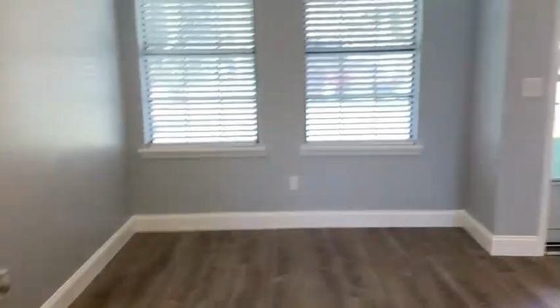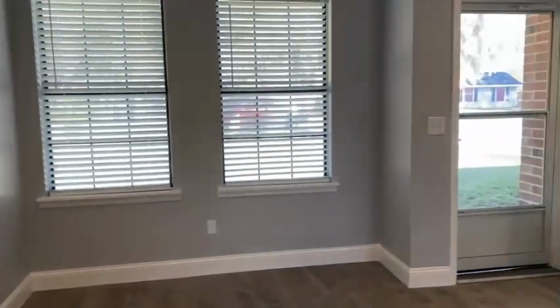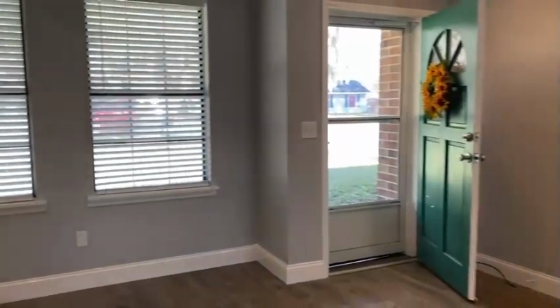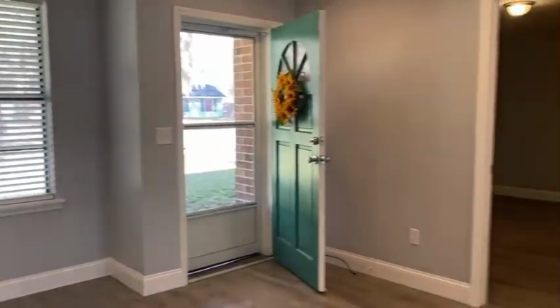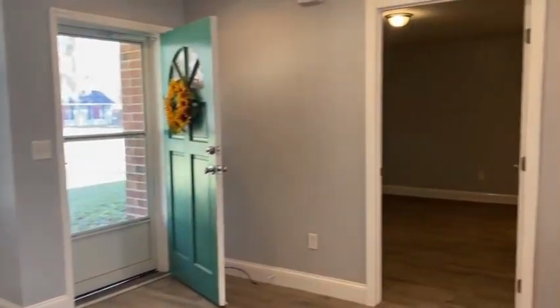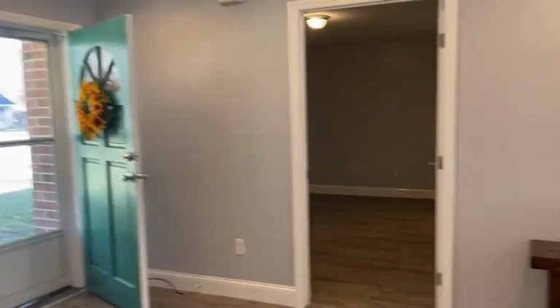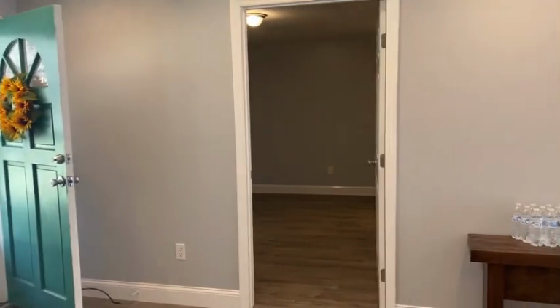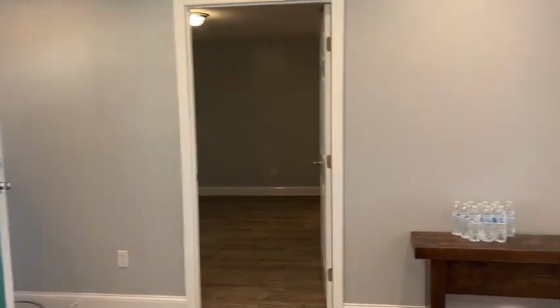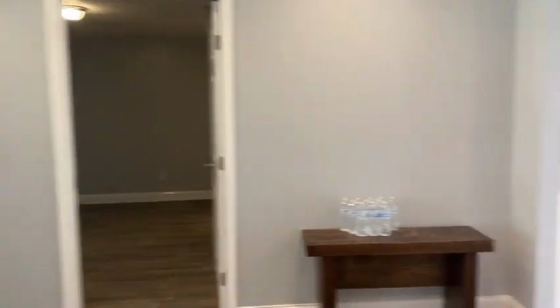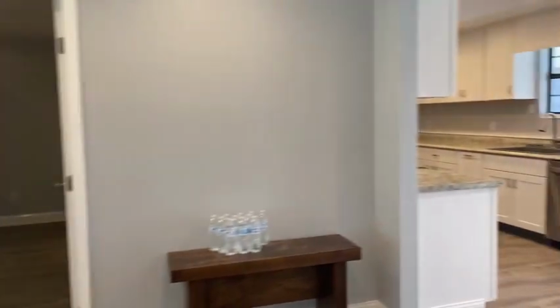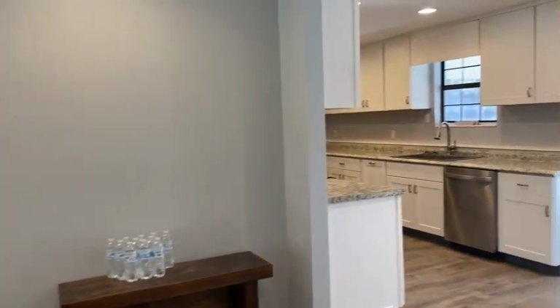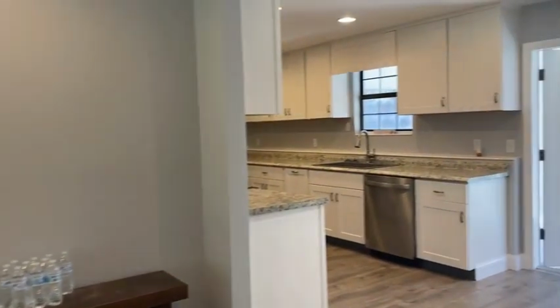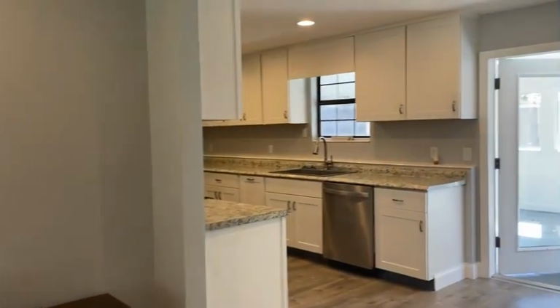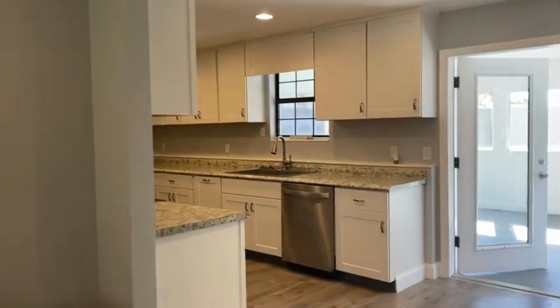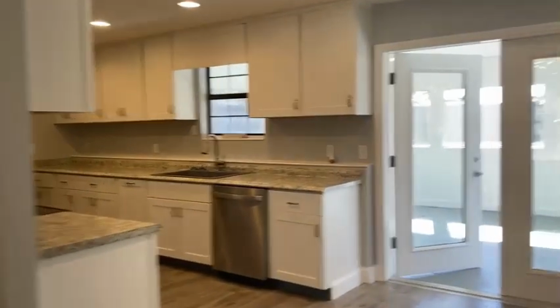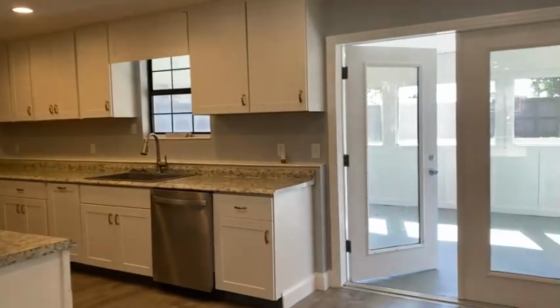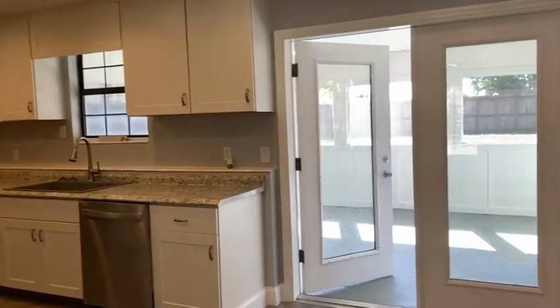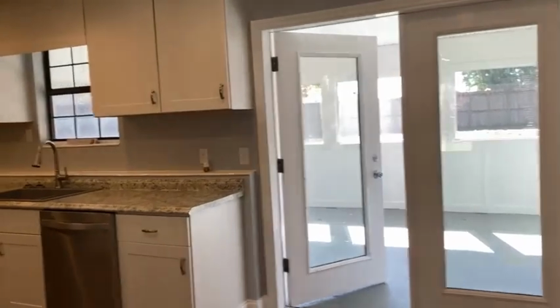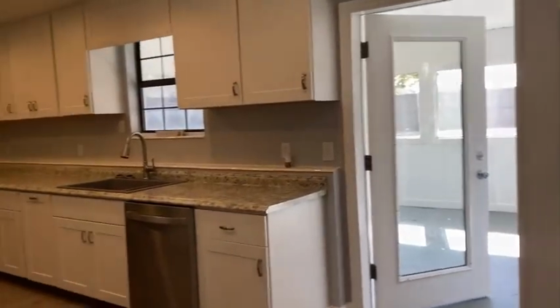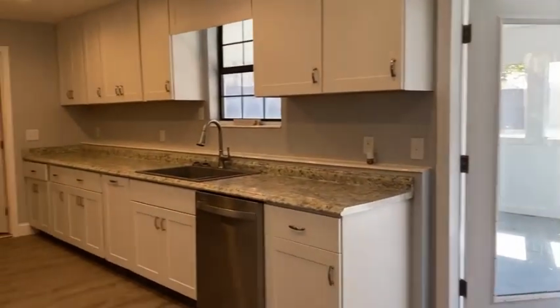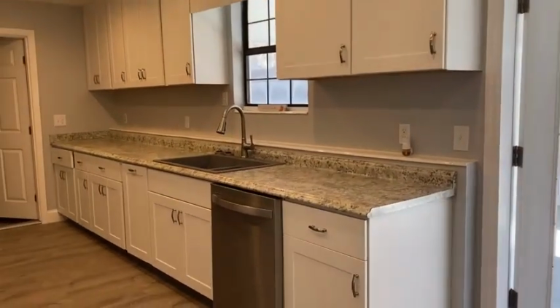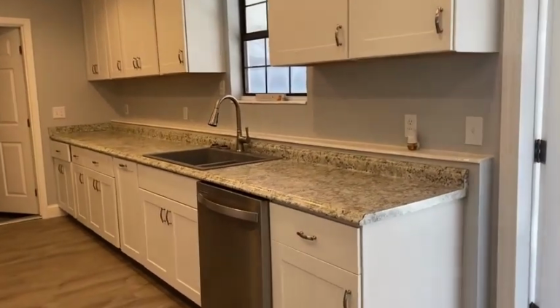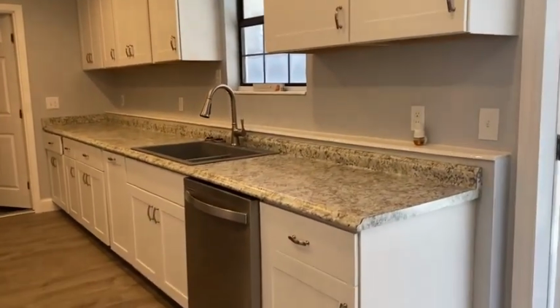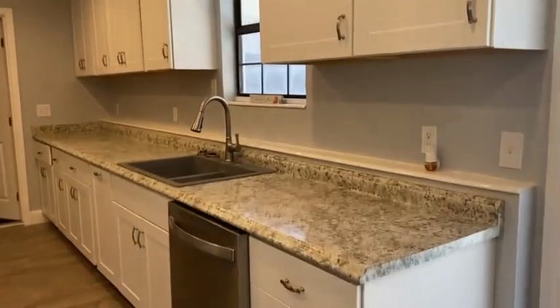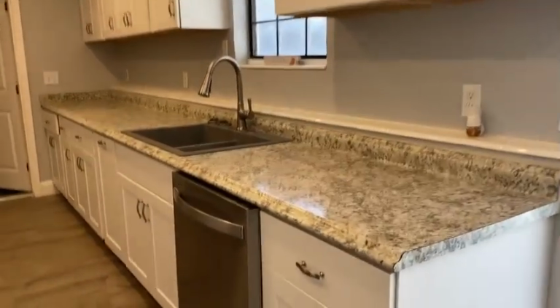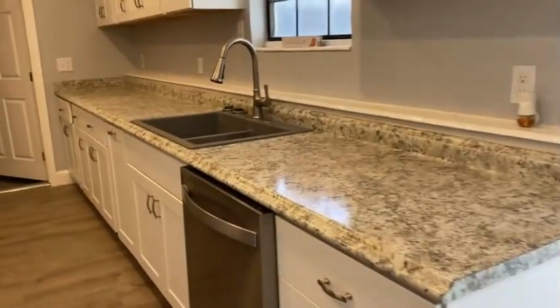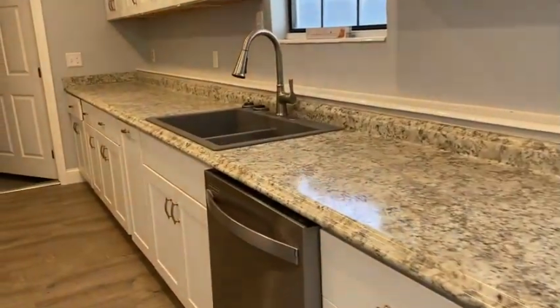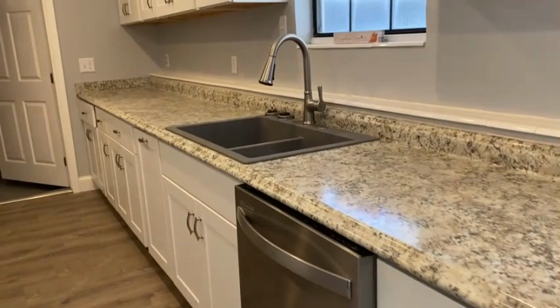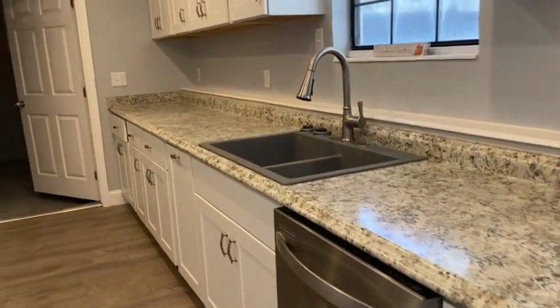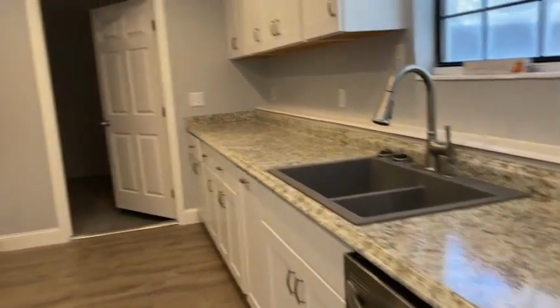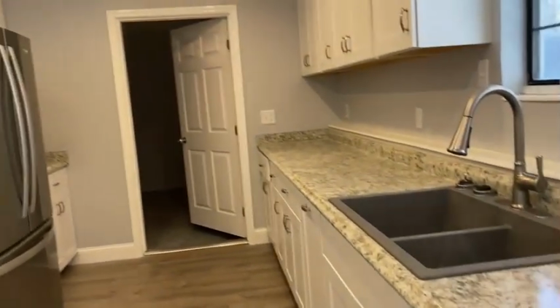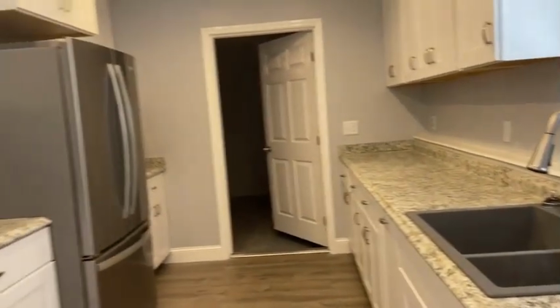That's the master. The kitchen has been redone — cabinets look new, lots of counter space.